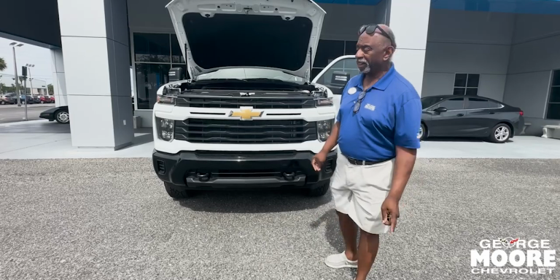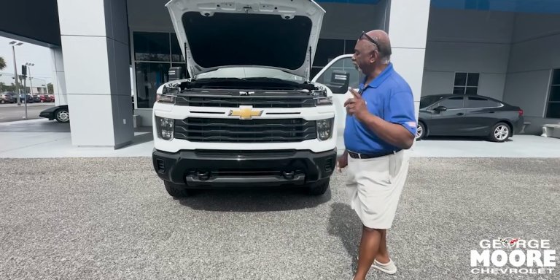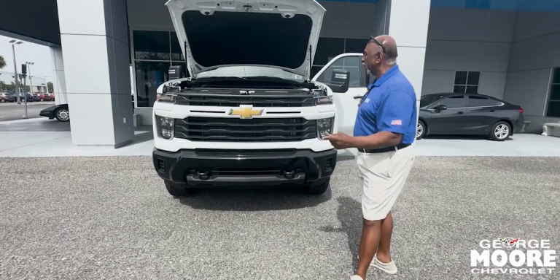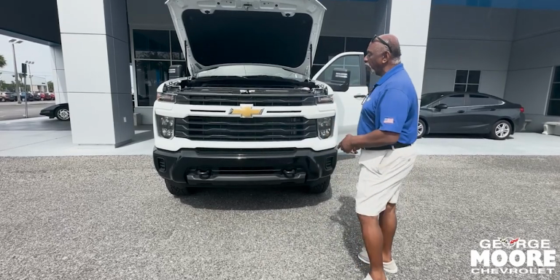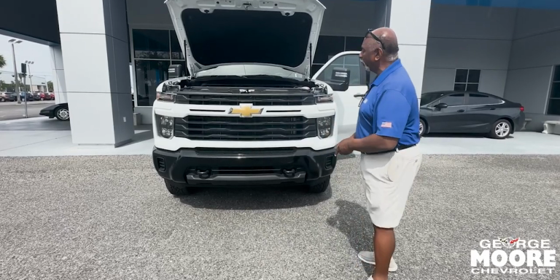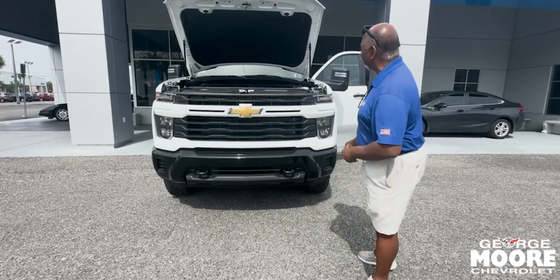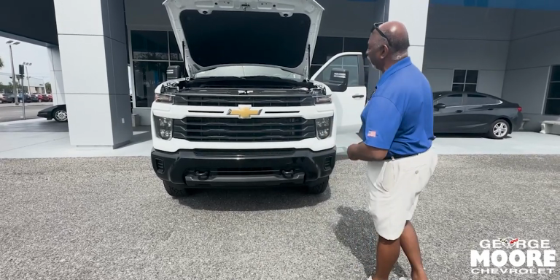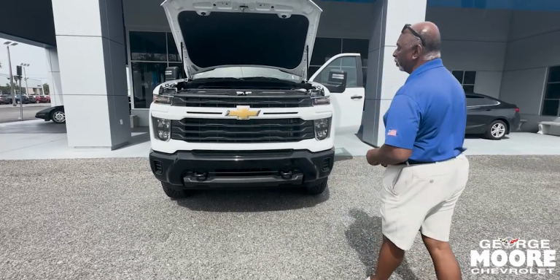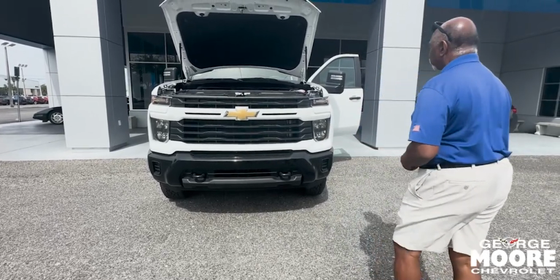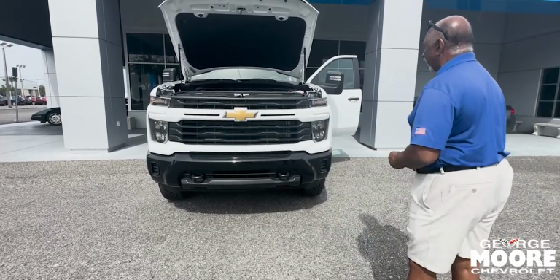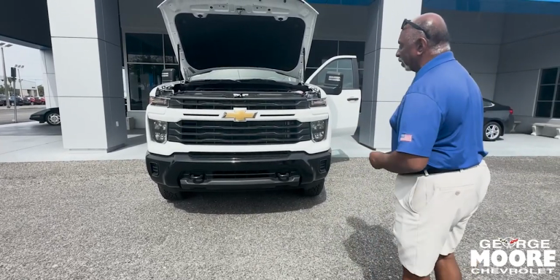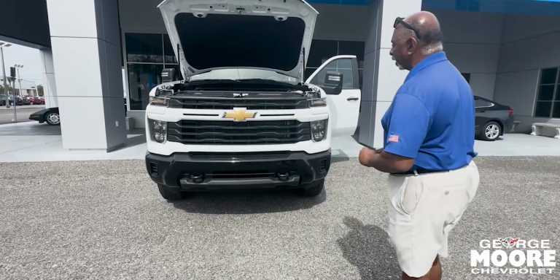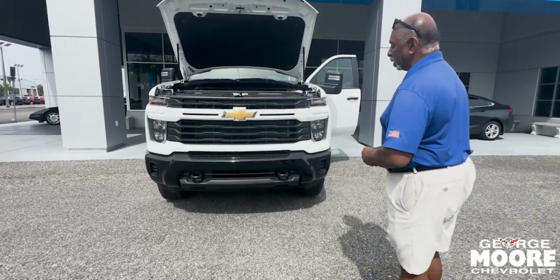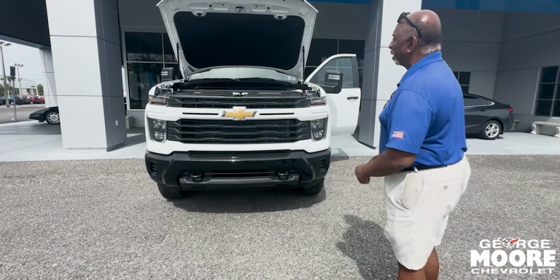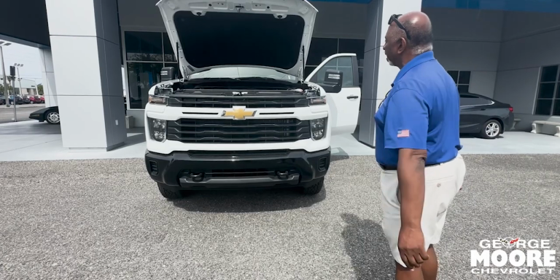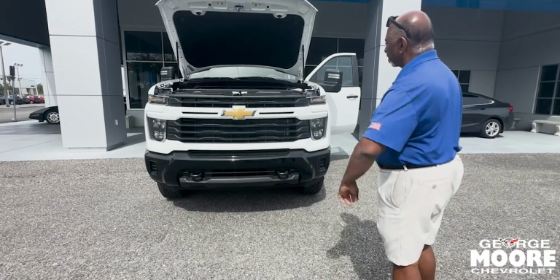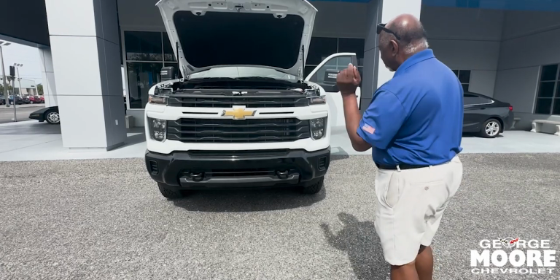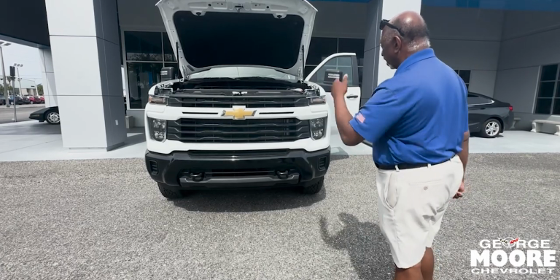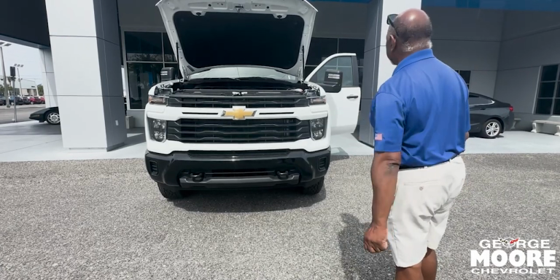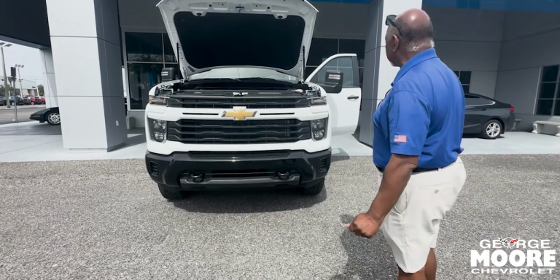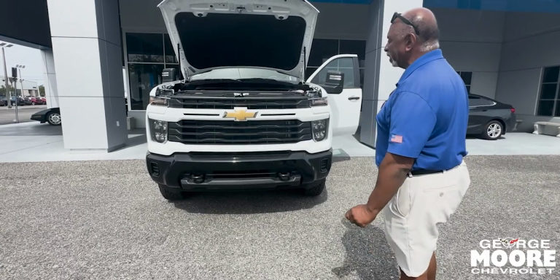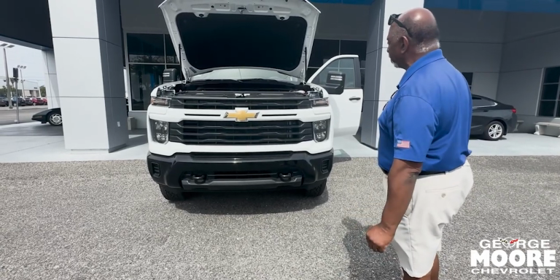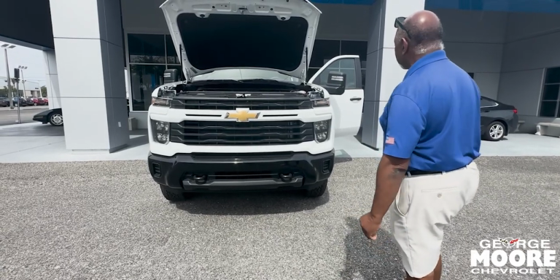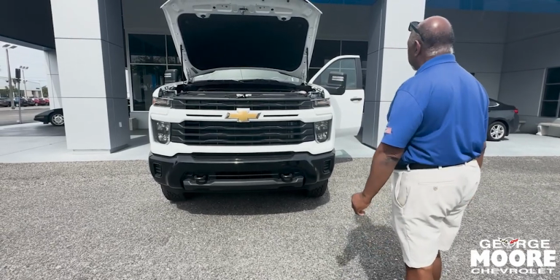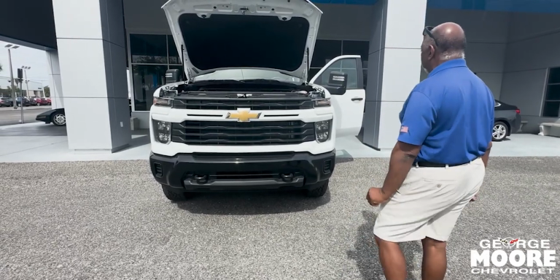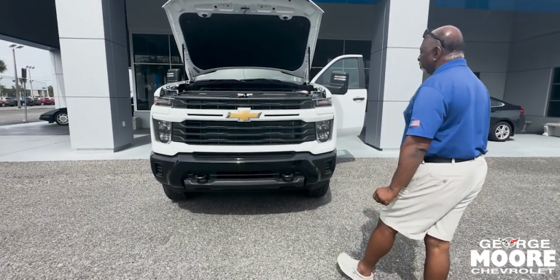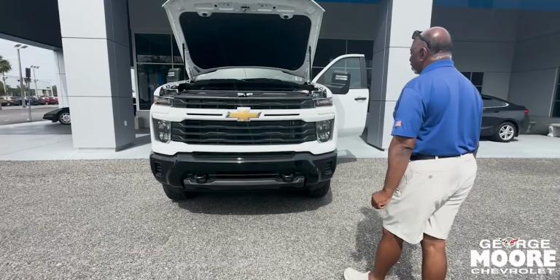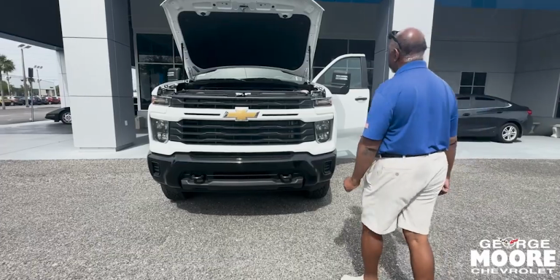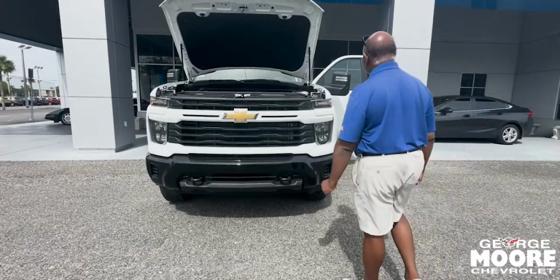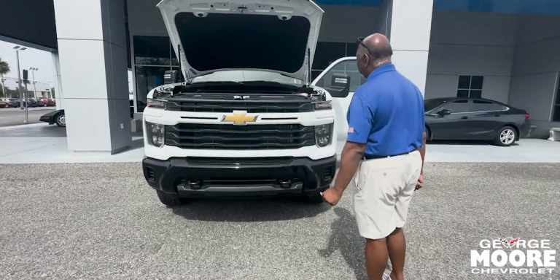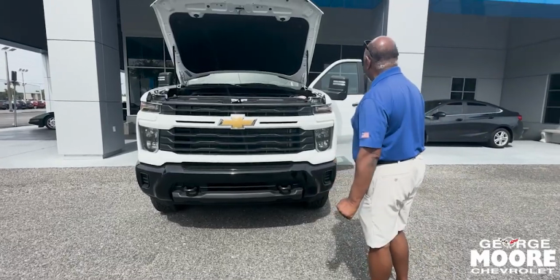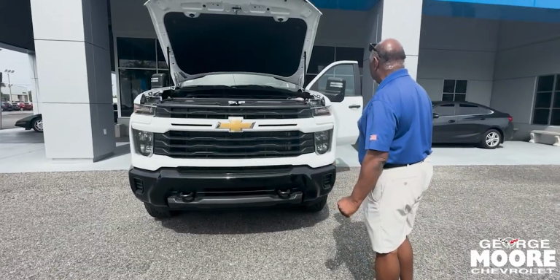Today we're going to talk about a 2024 Silverado 2500. It's a Custom trim. It has a 6.6-liter gas engine with 421 horses and 464 foot-pounds of torque.